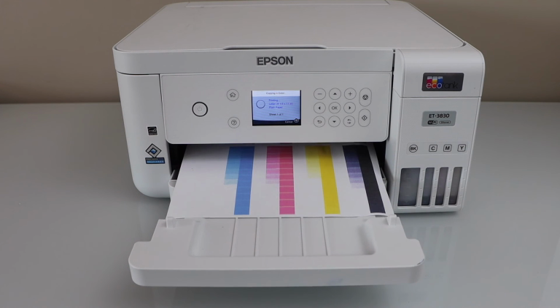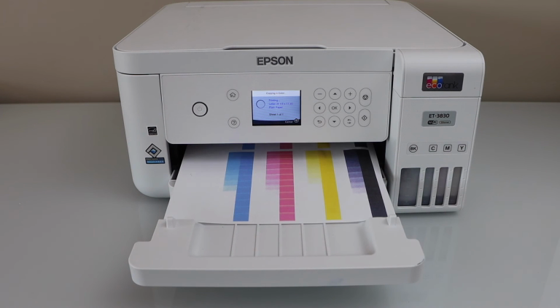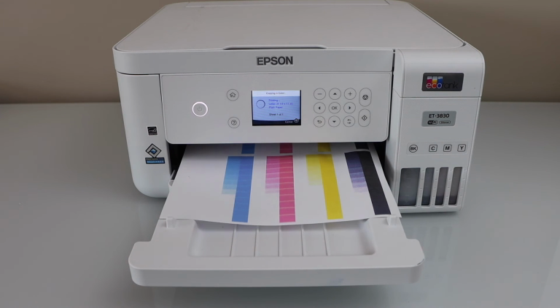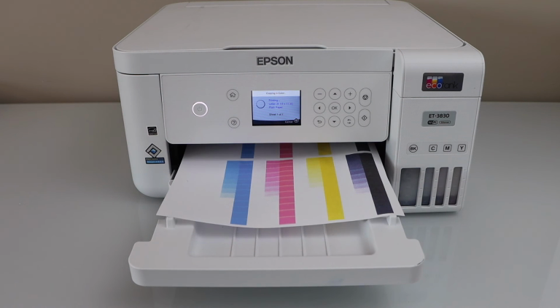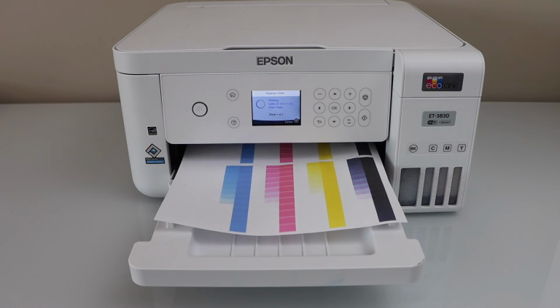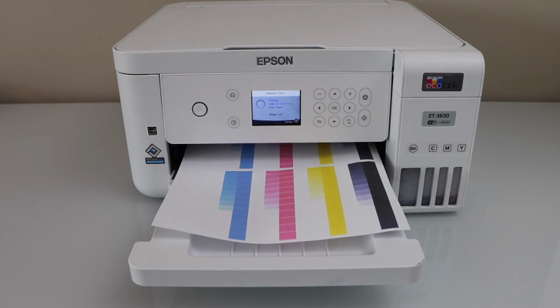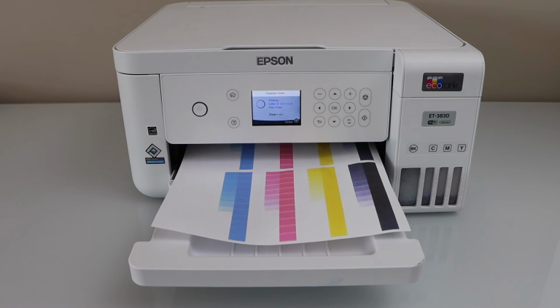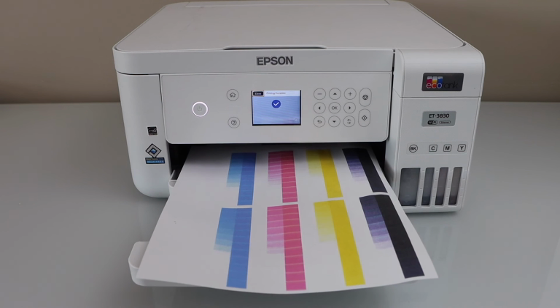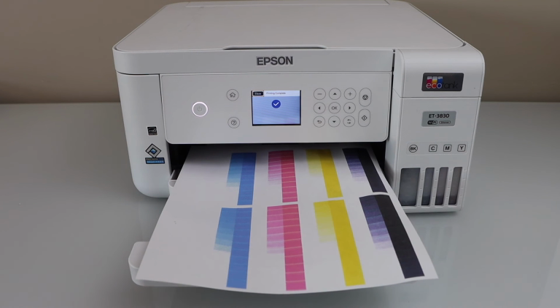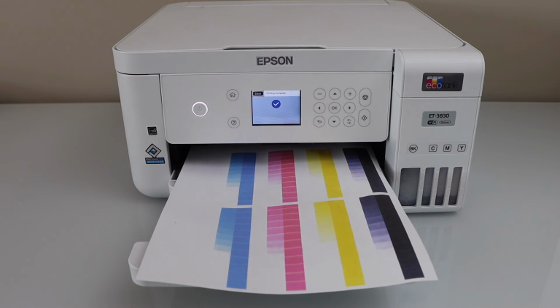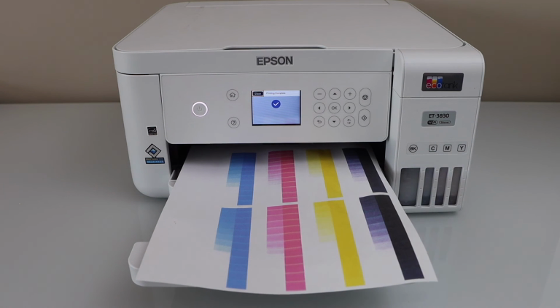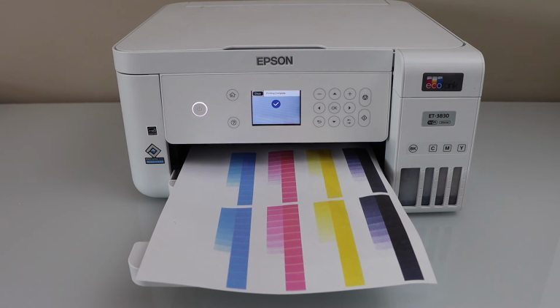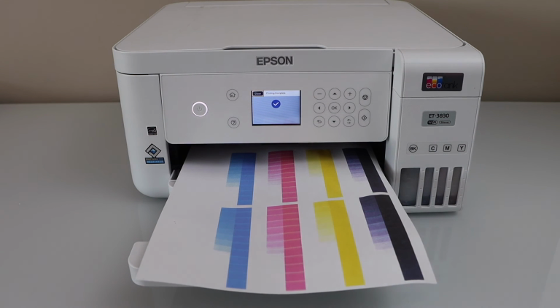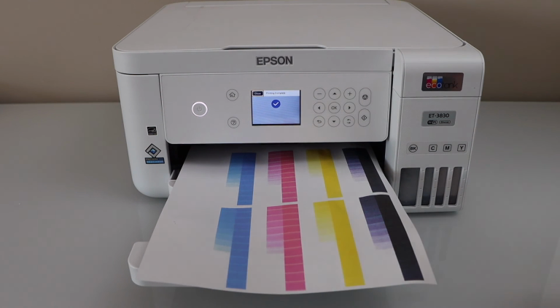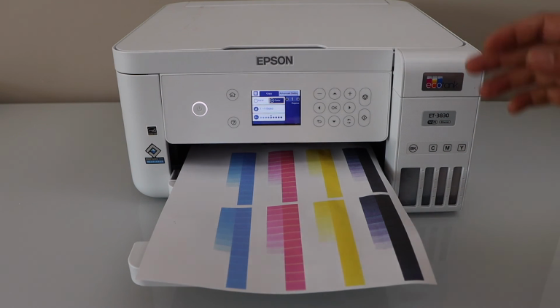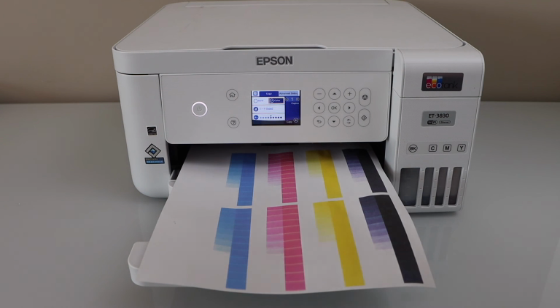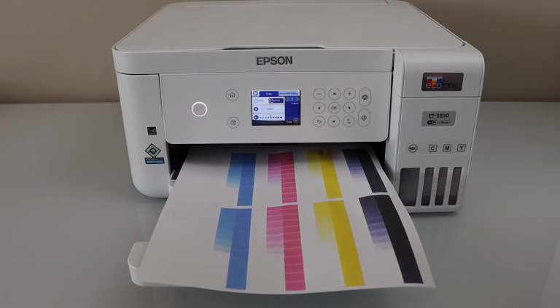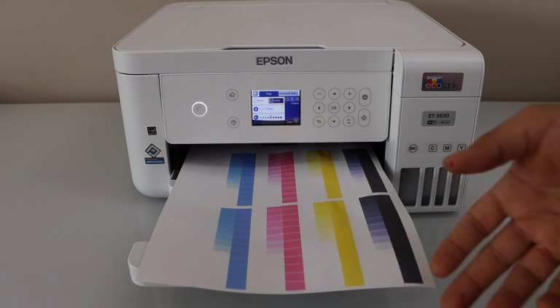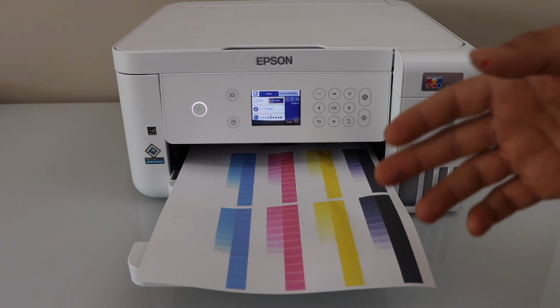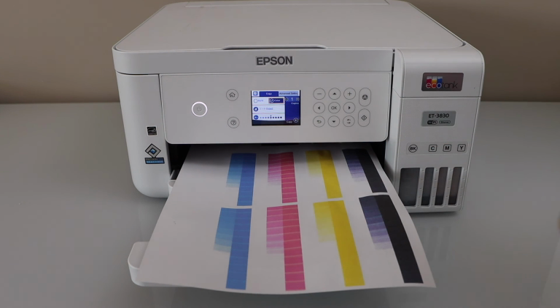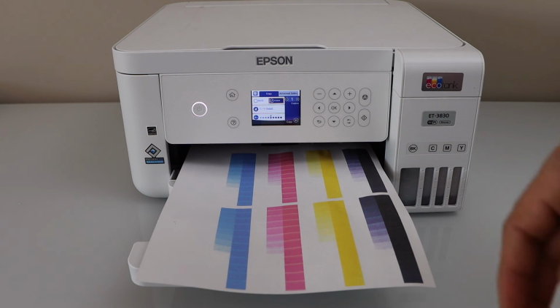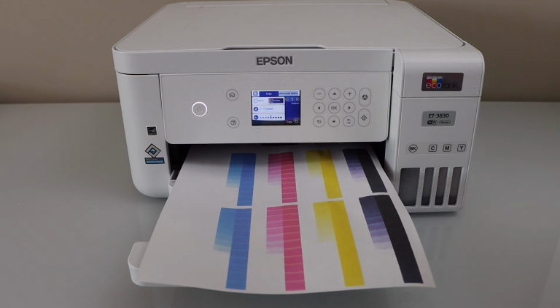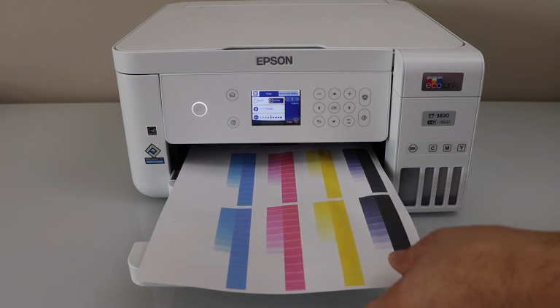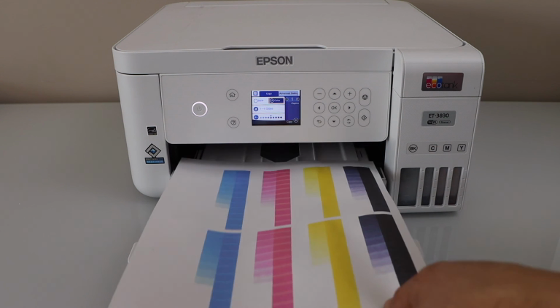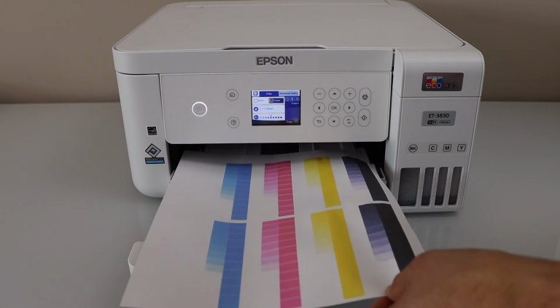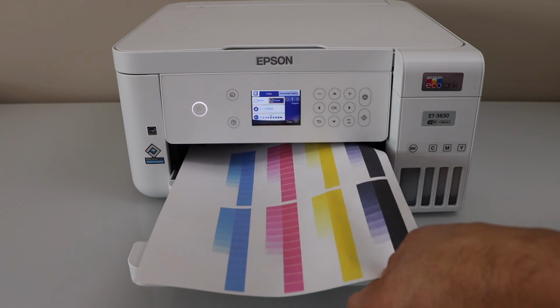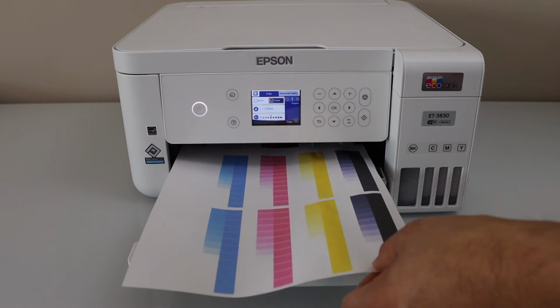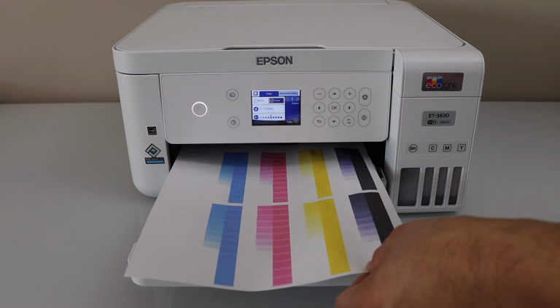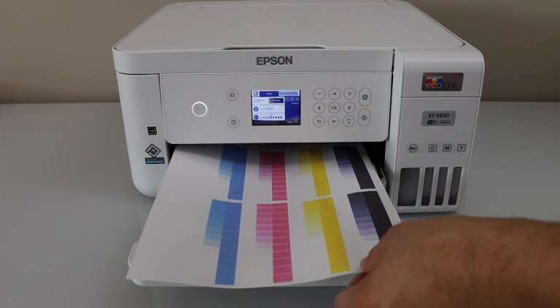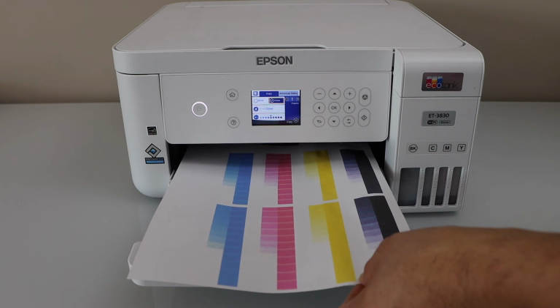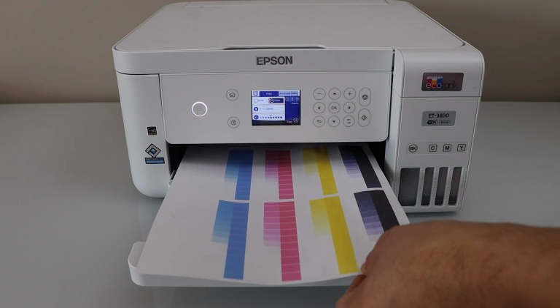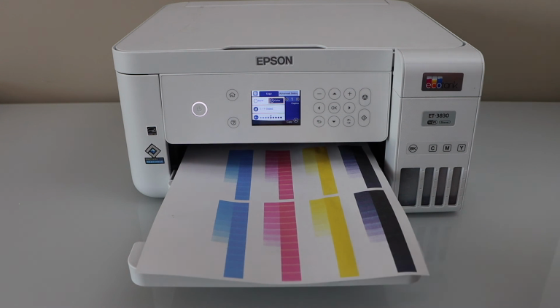We can see it has started to print all the colors, but there are some missing sections. If we continue using the printer, over time it will improve the print quality. This way we can fix the printer that is printing blank pages.